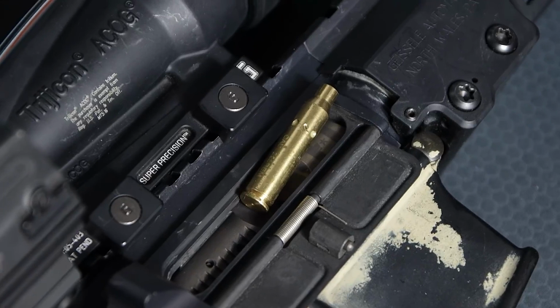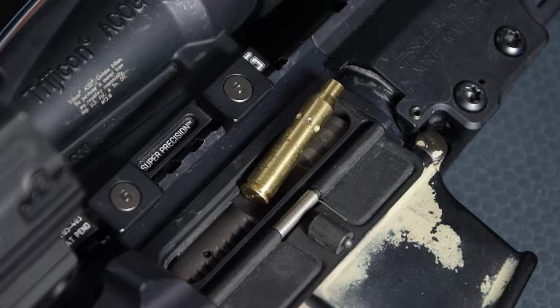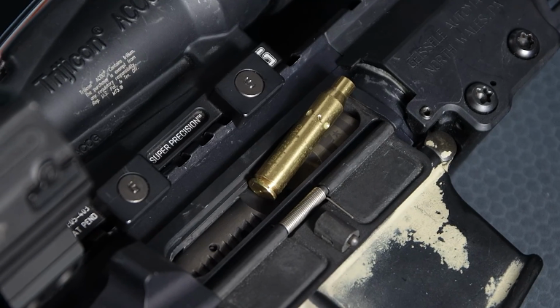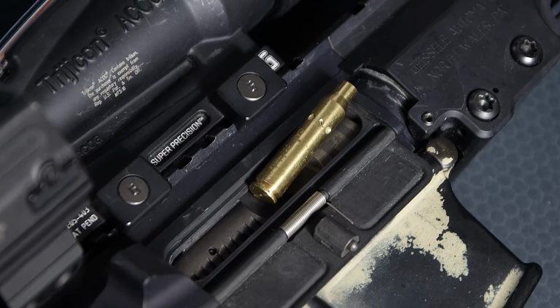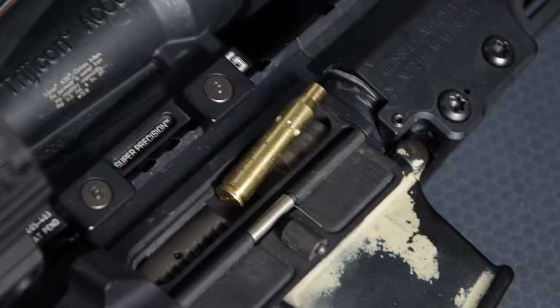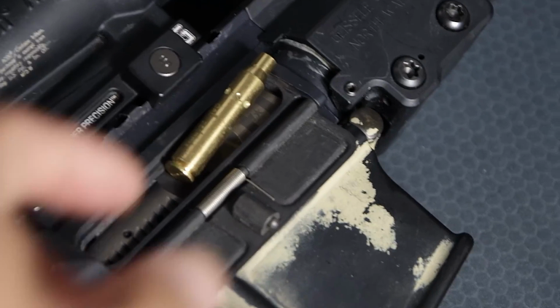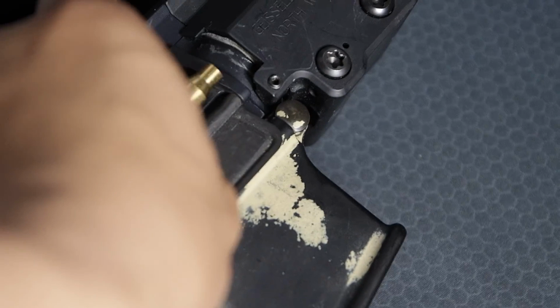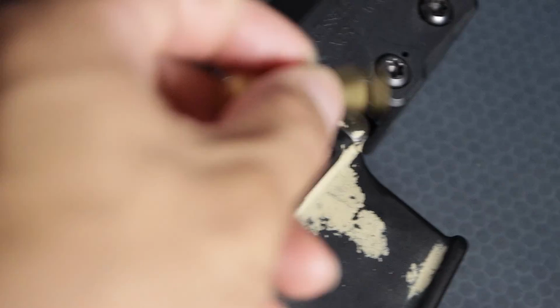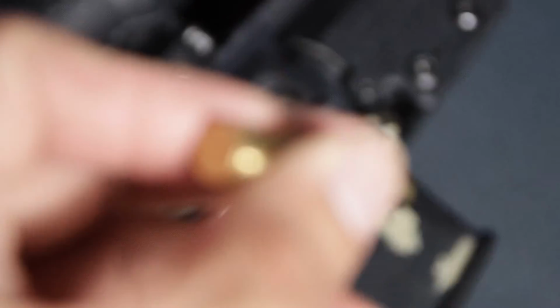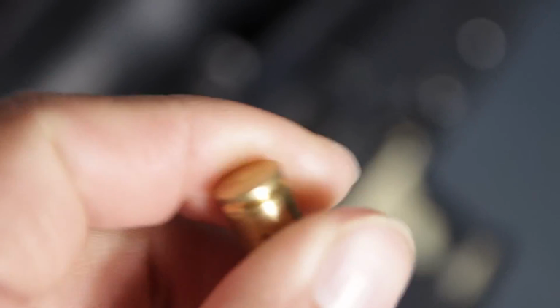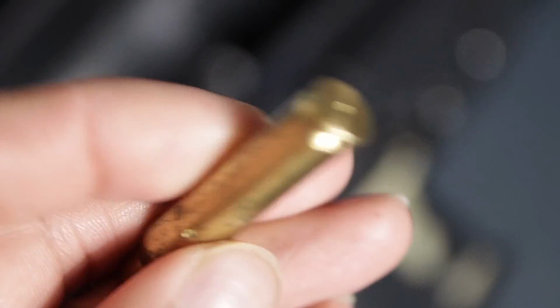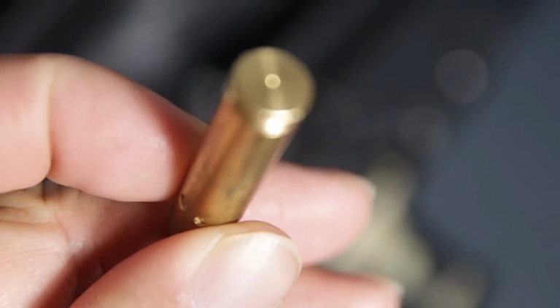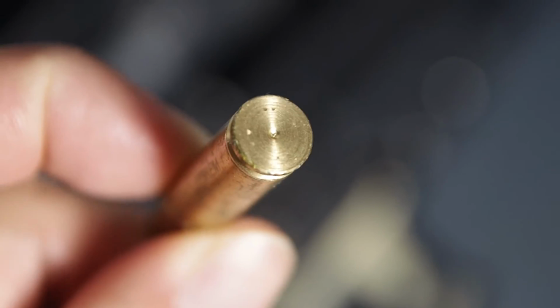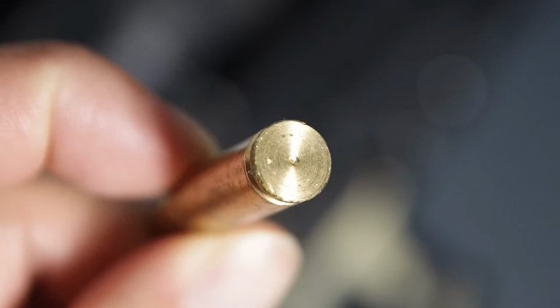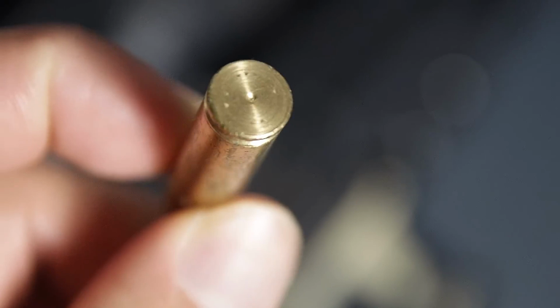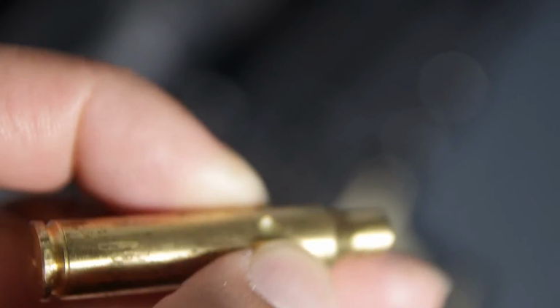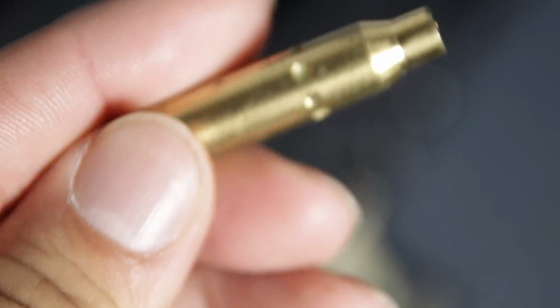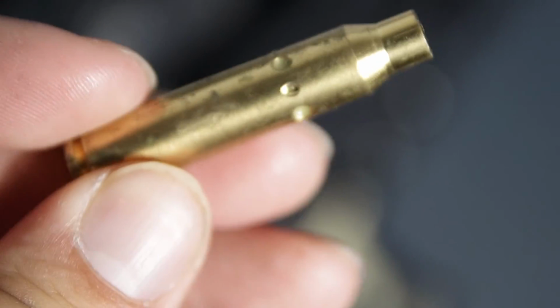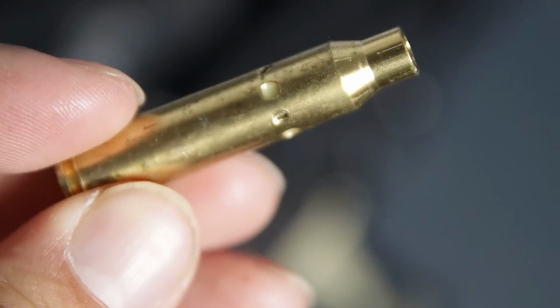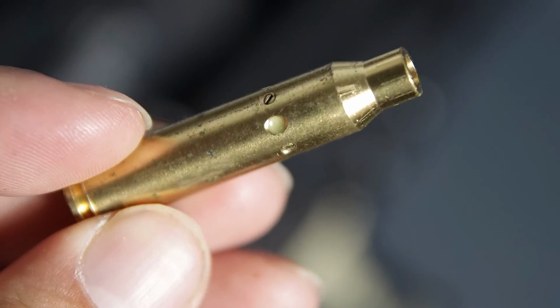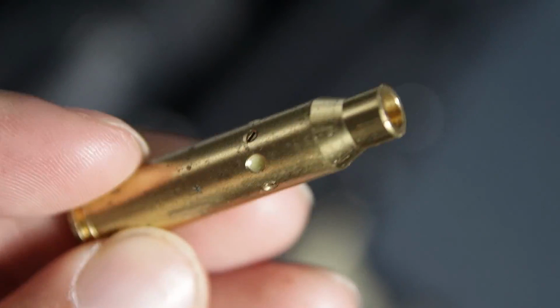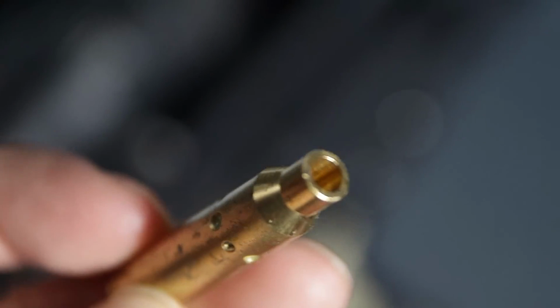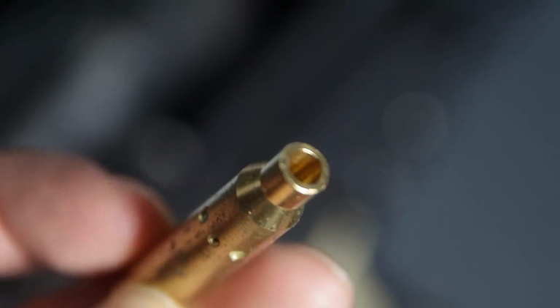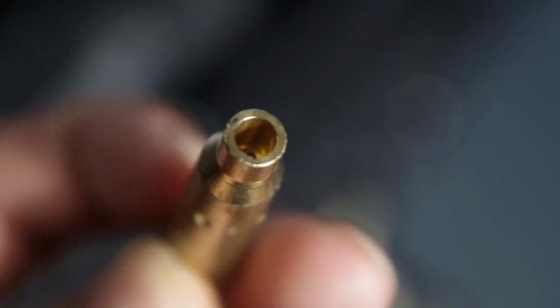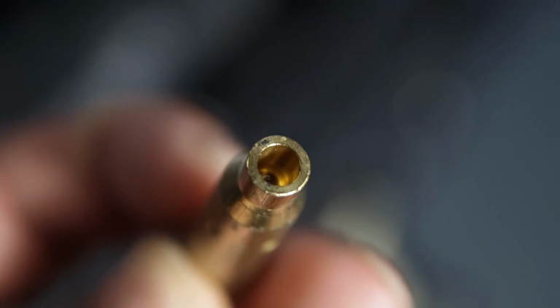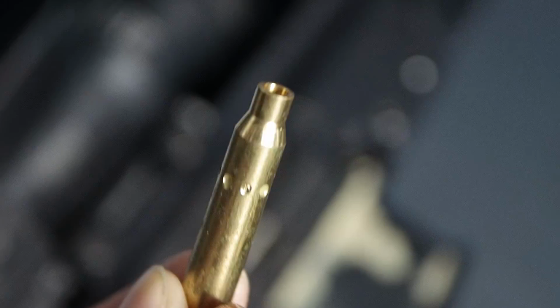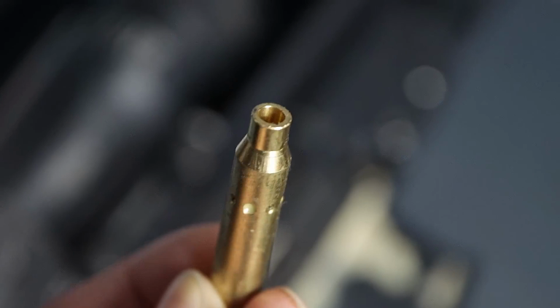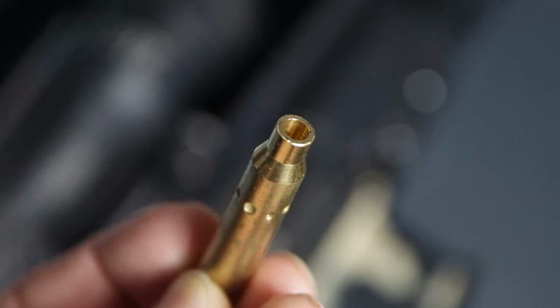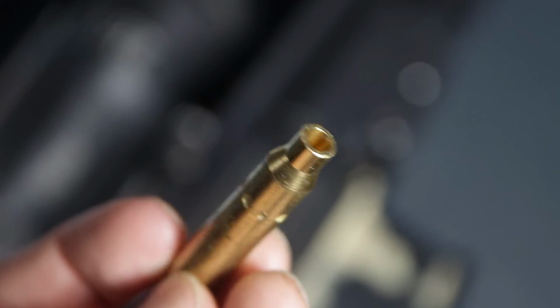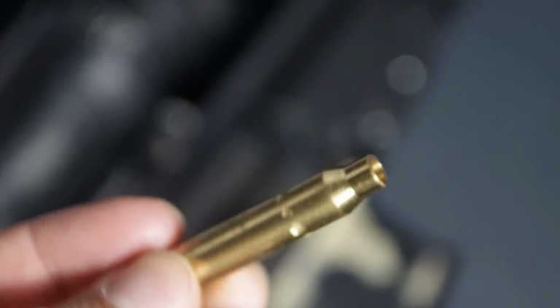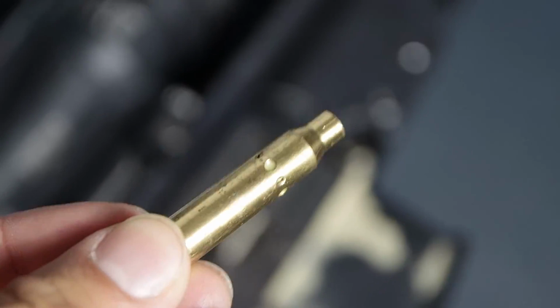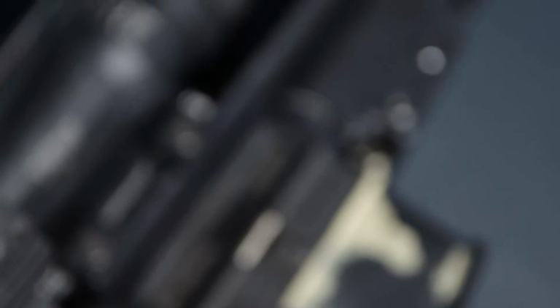To save ammo, people can actually do this at home with a laser bore sight without firing any live rounds before heading to the range. This one is very affordable and serves as an excellent tool for sighting in your firearm before heading to the range.